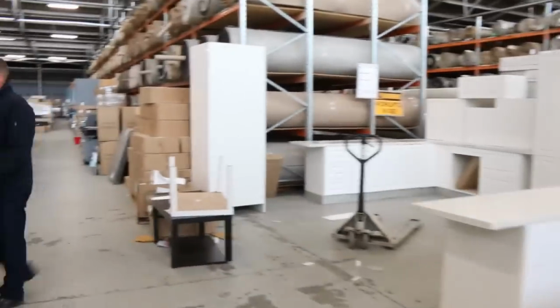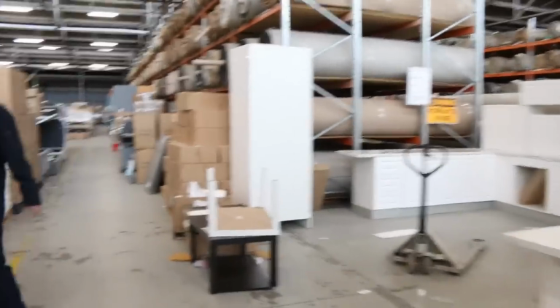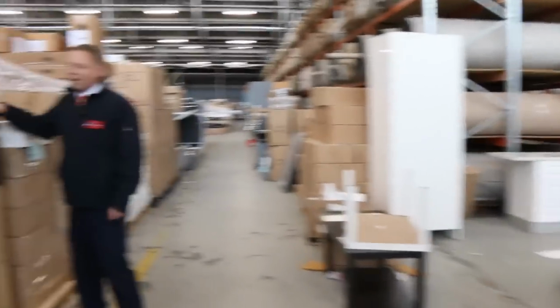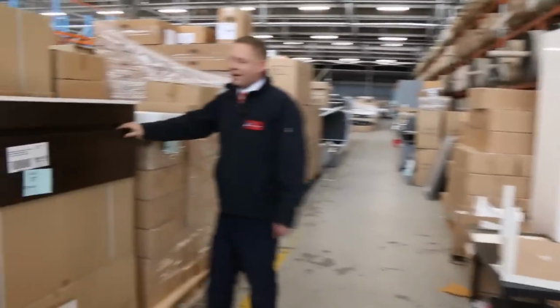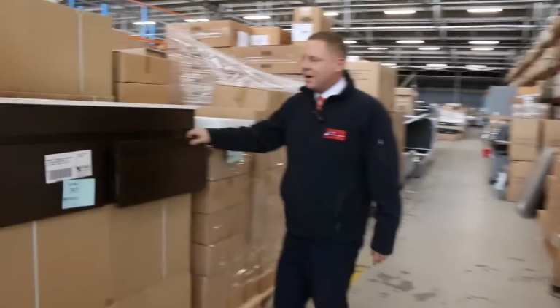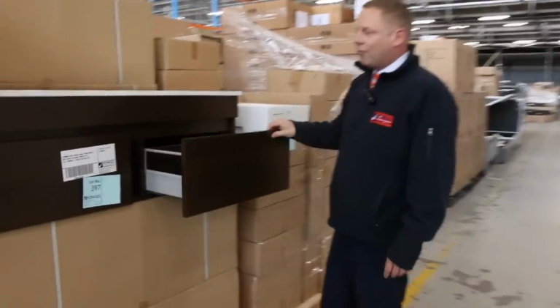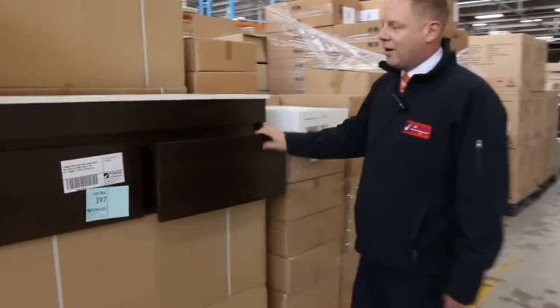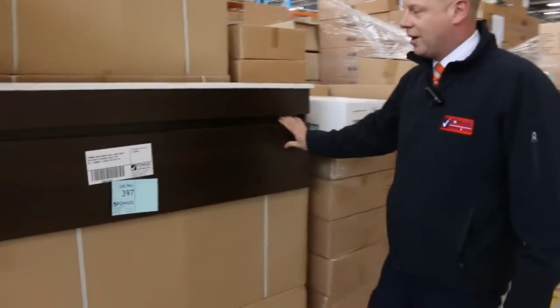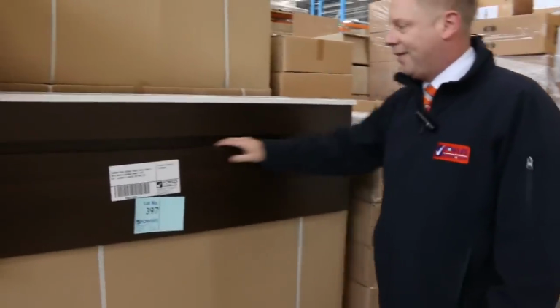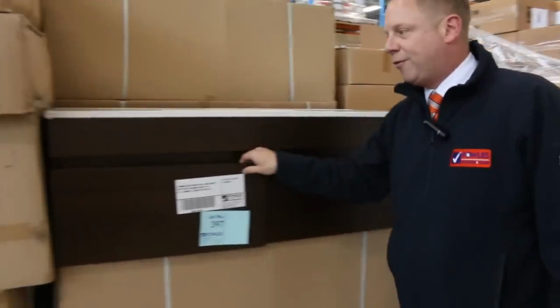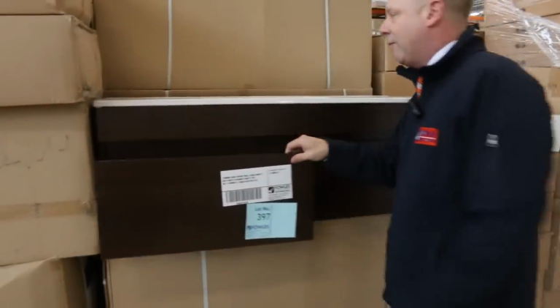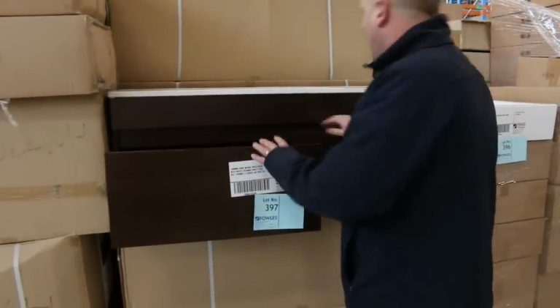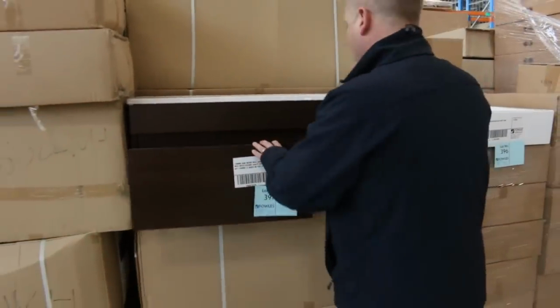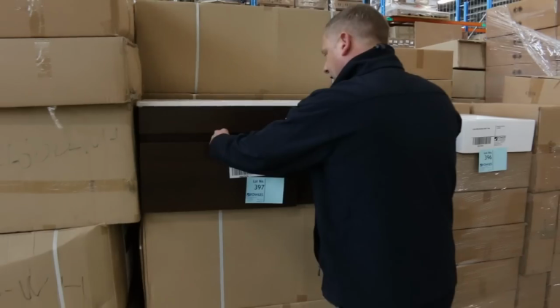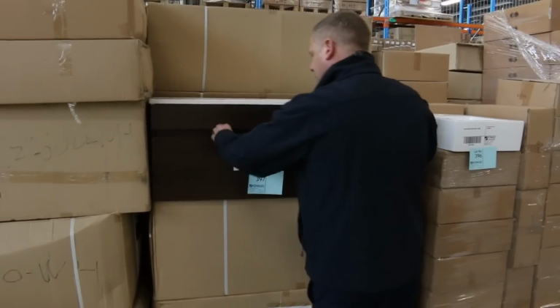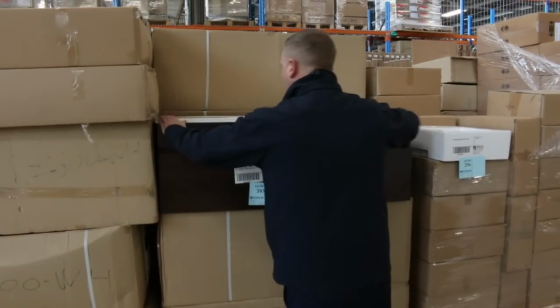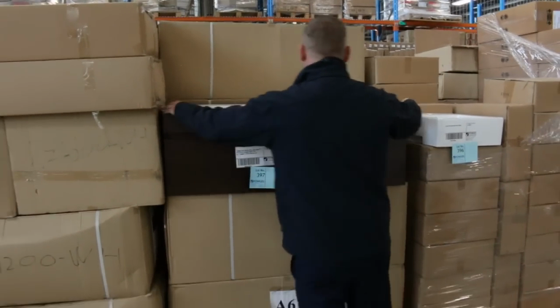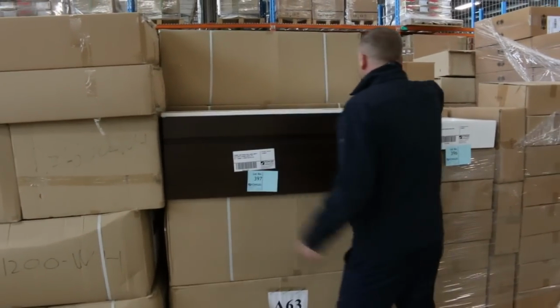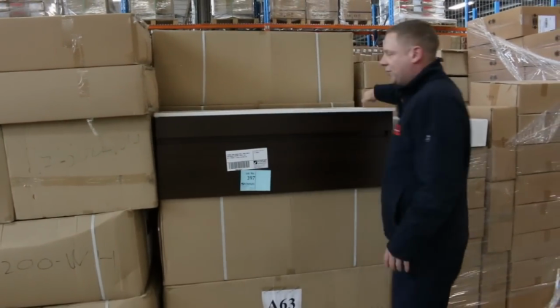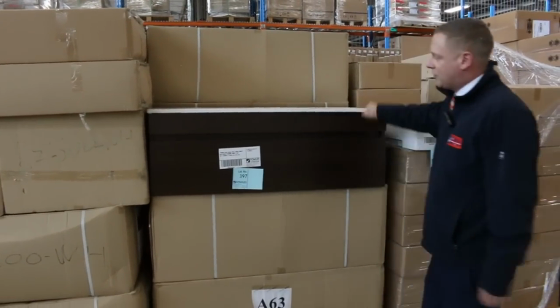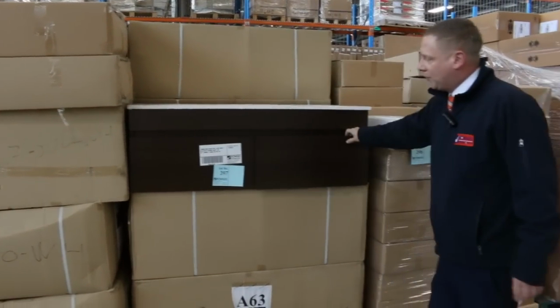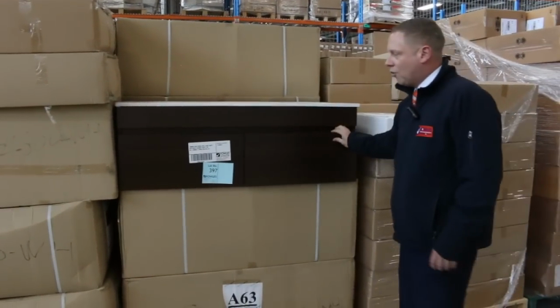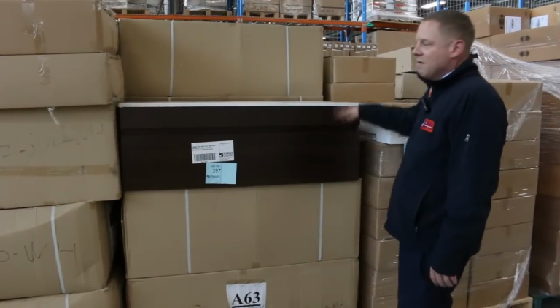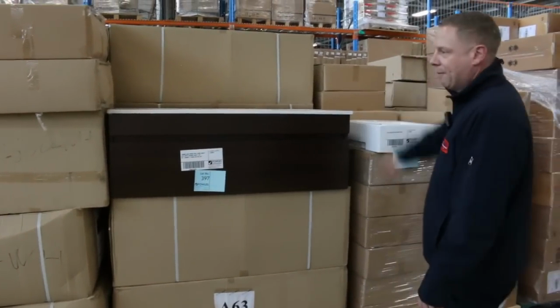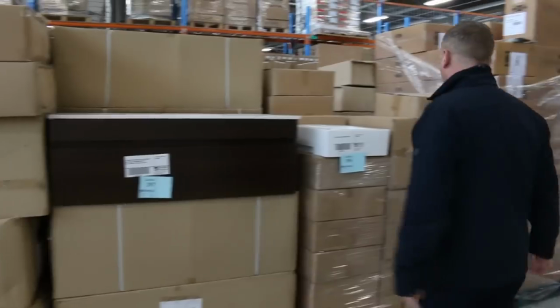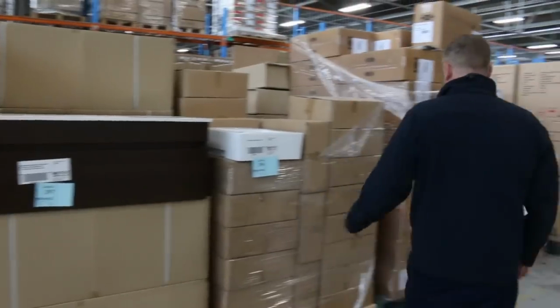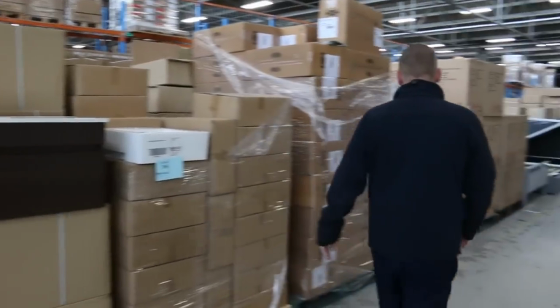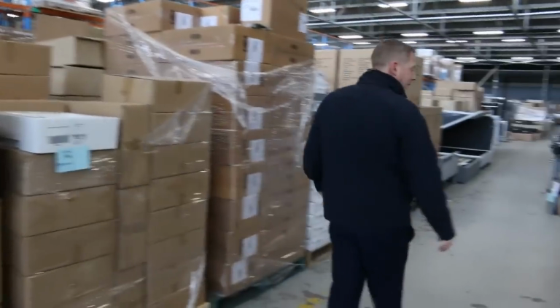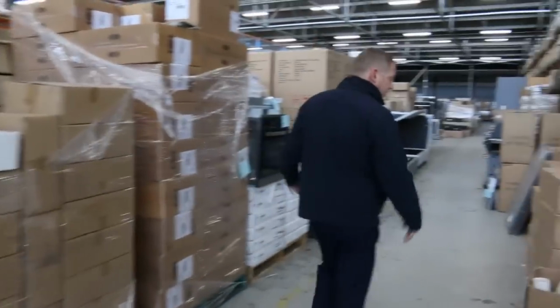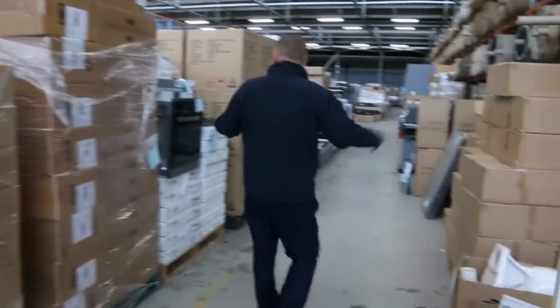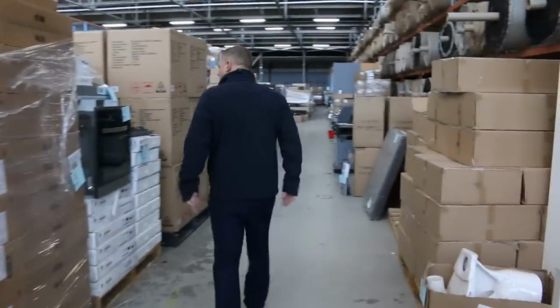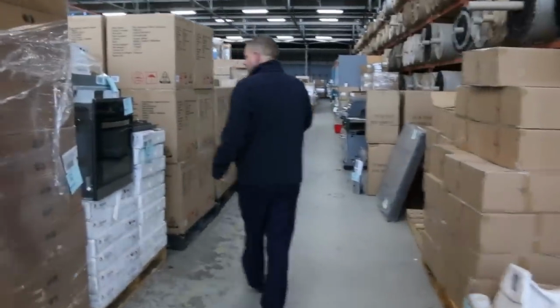I've got a heap of these wall-hung vanities — really nice looking gear here. There's 15 of them. Nice big units, 1,200mm wide with the ceramic top and the two drawers. I'll get them going for $40. There's a lot of stuff I'm going to be able to just get going for $40 tomorrow.